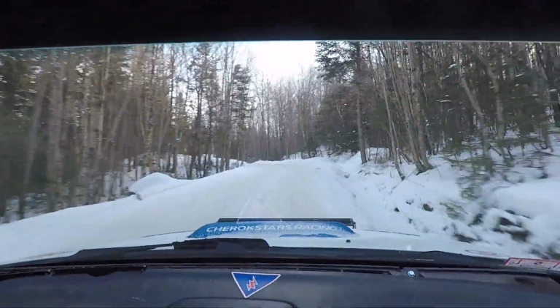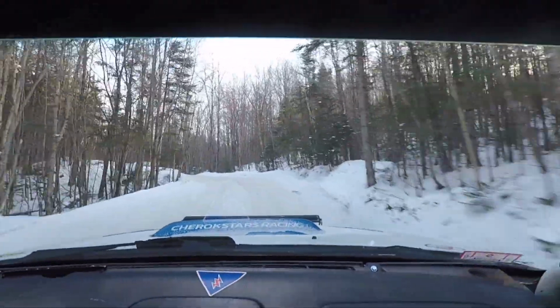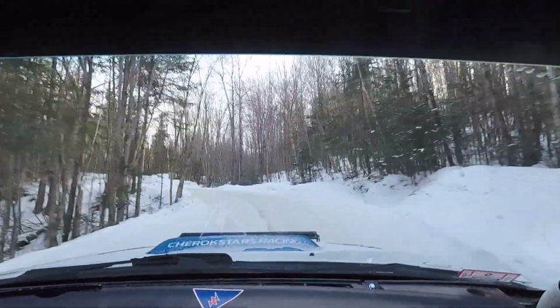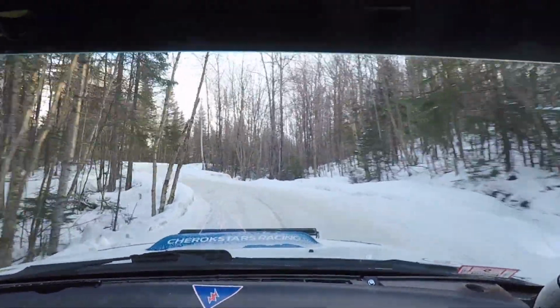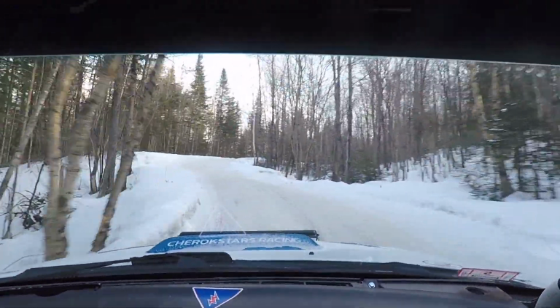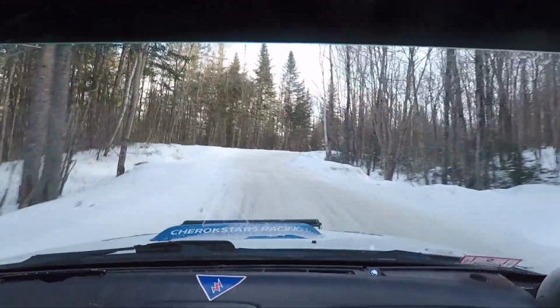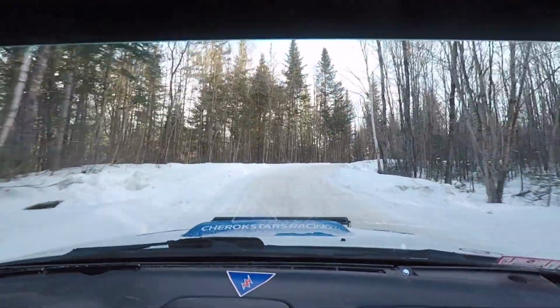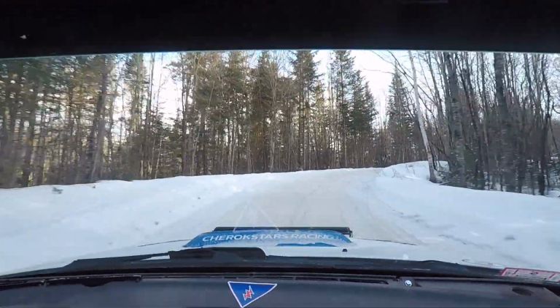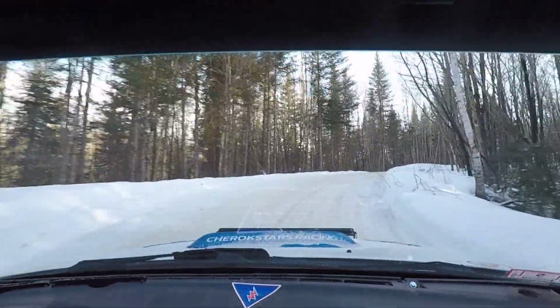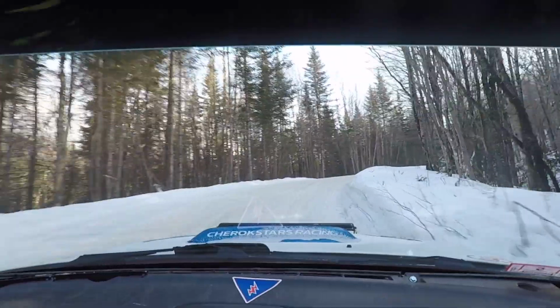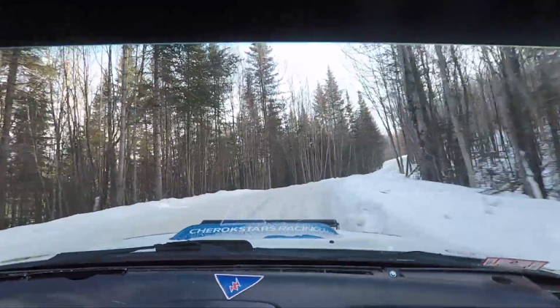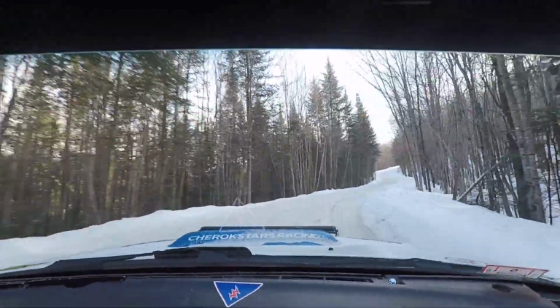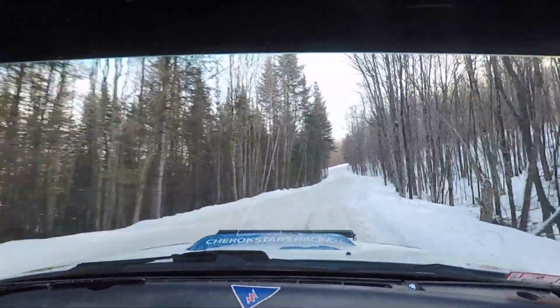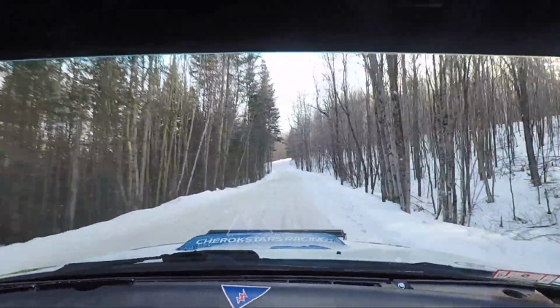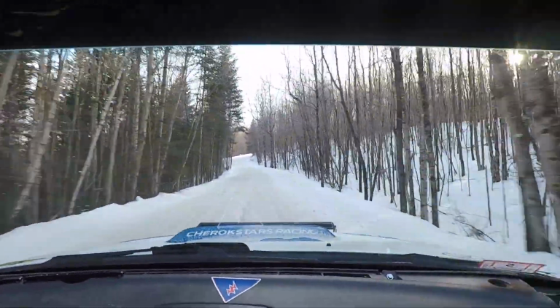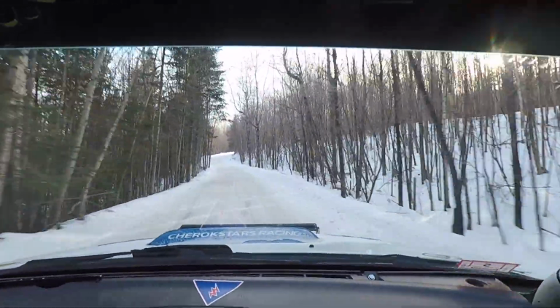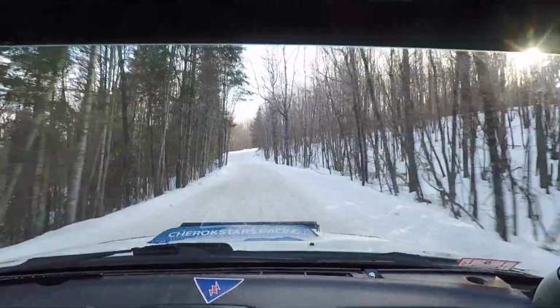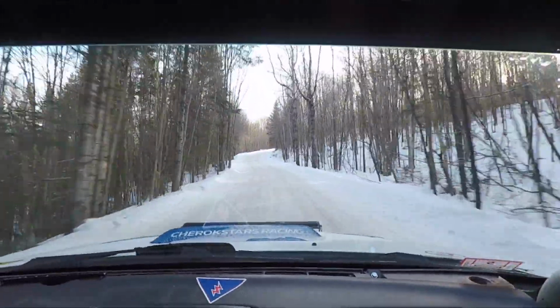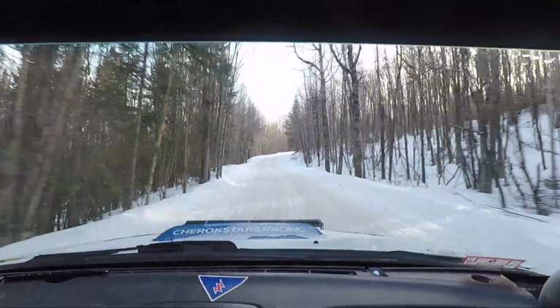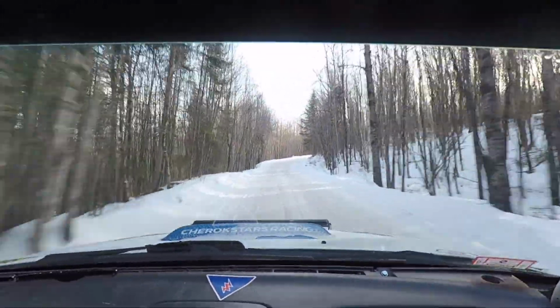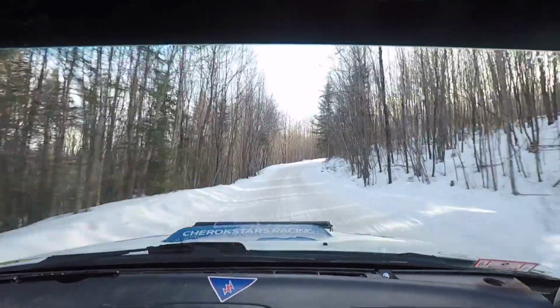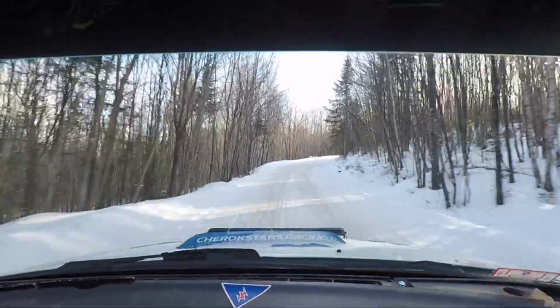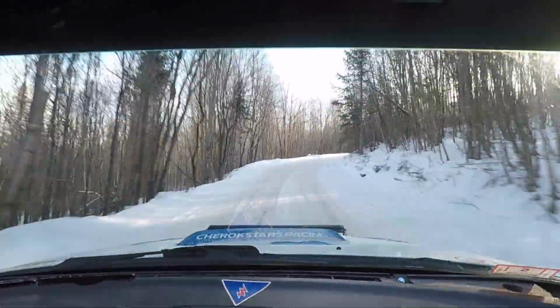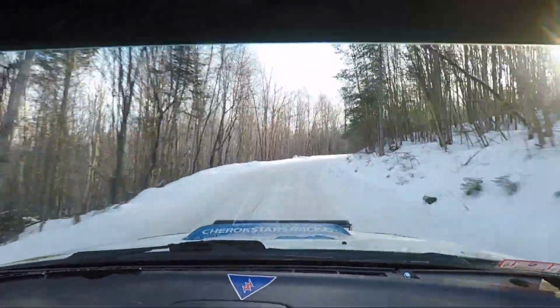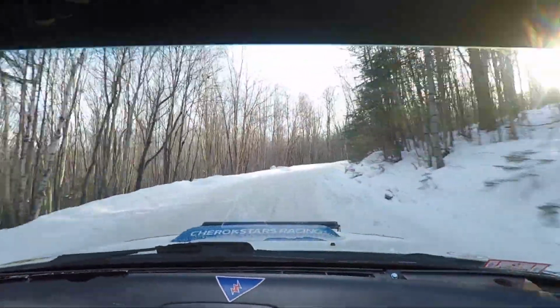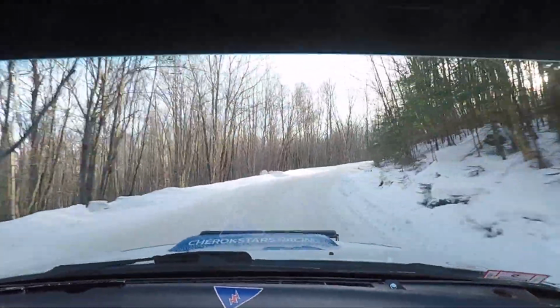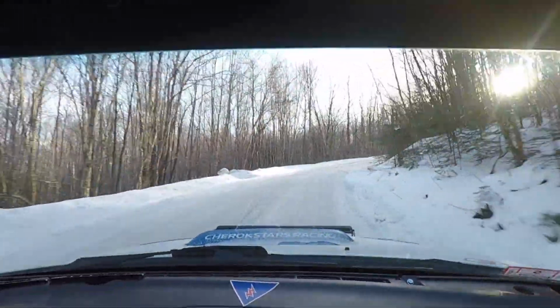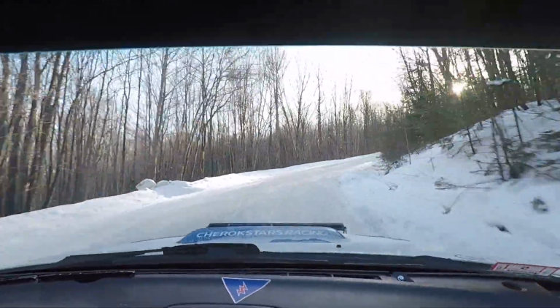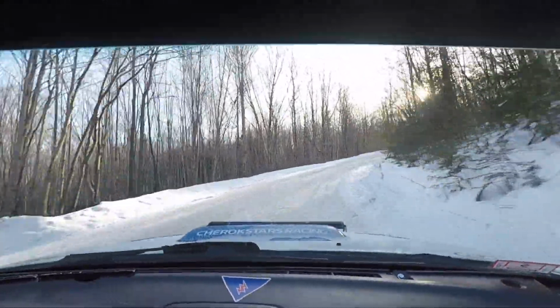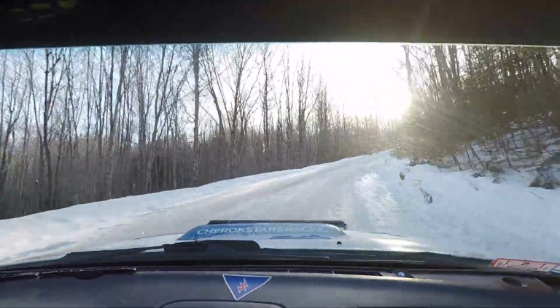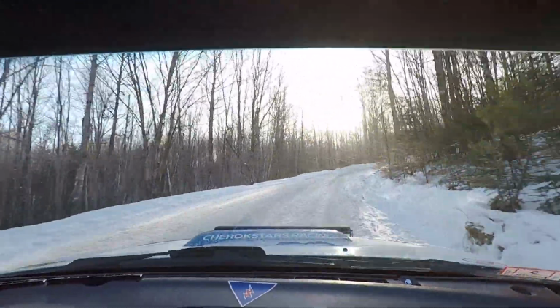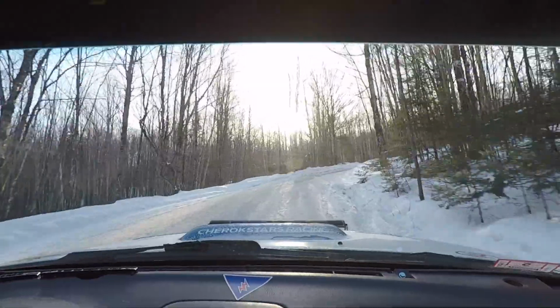Into right 3 kinks 170. And then a caution right 4 up. Don't. Tightens. Deceptive. Small crest.